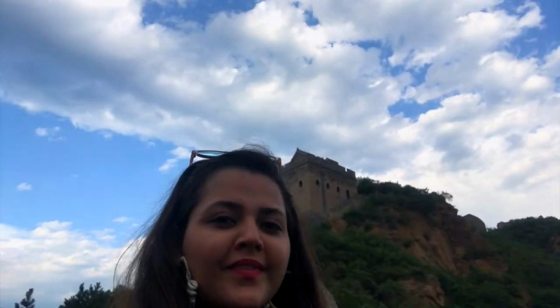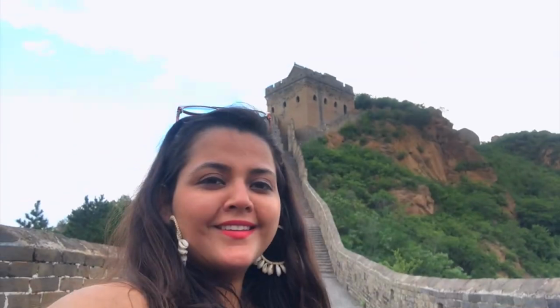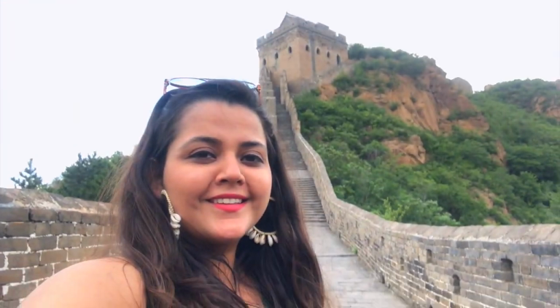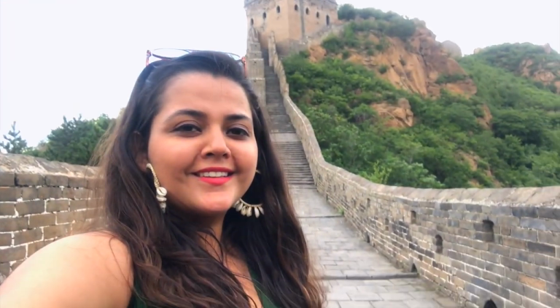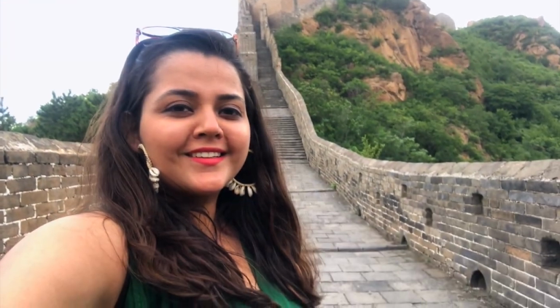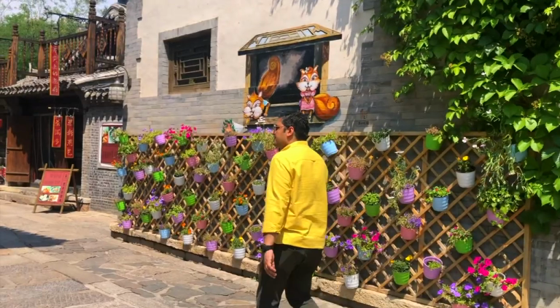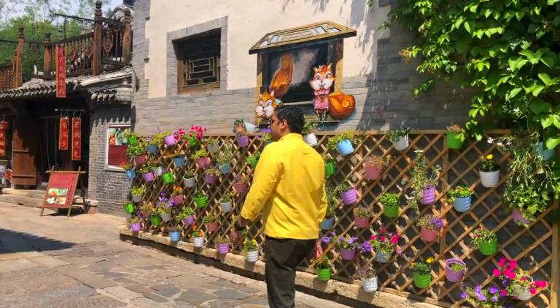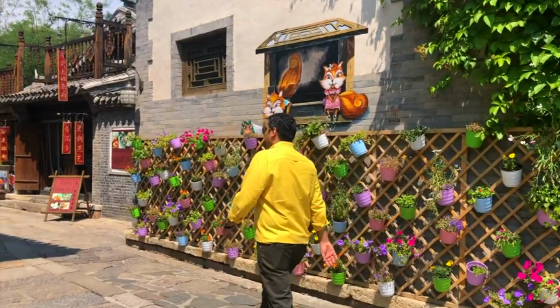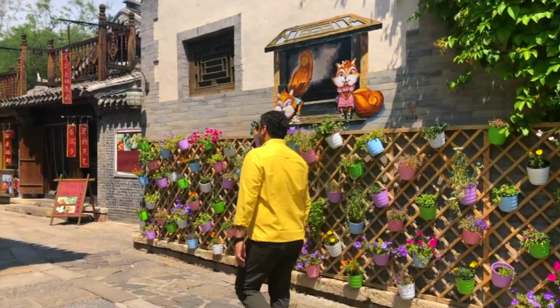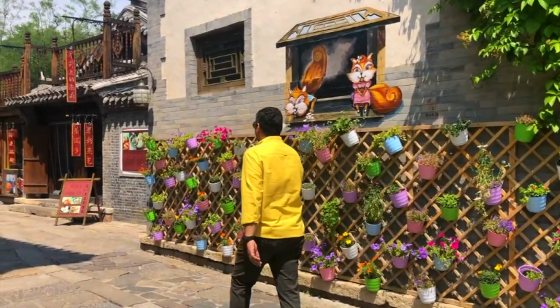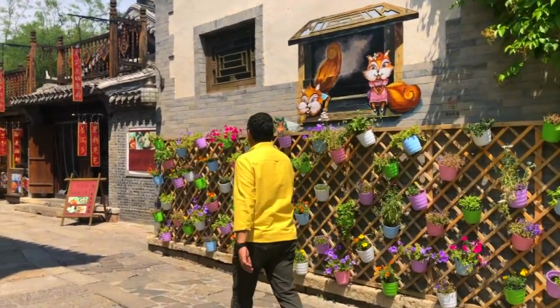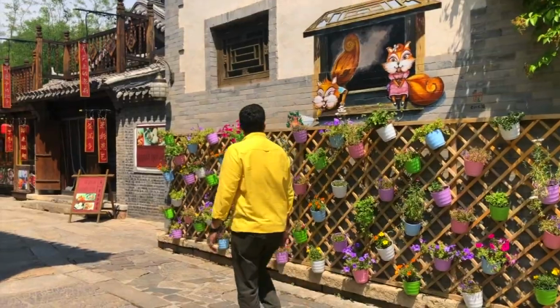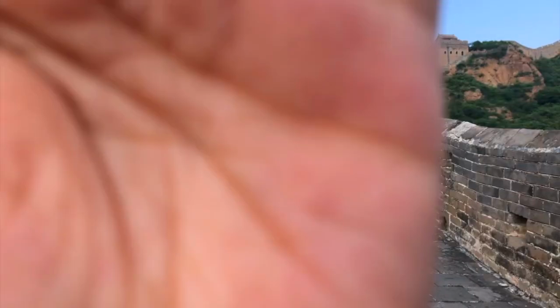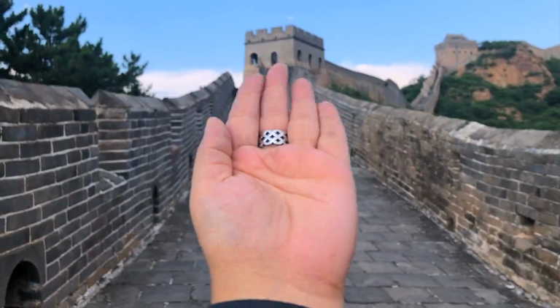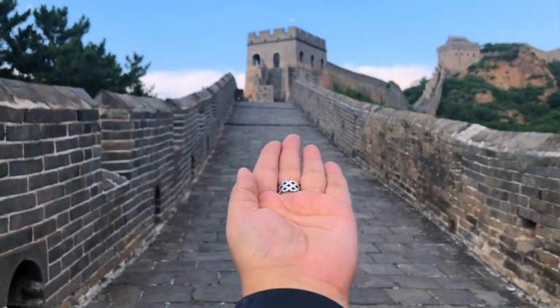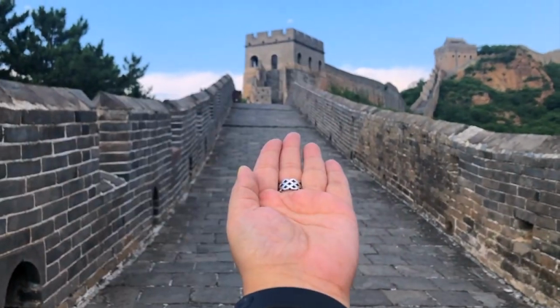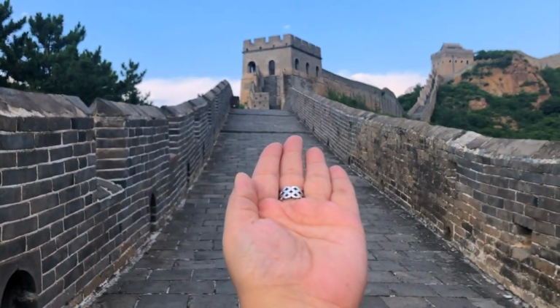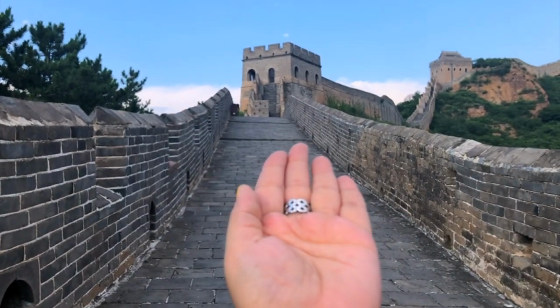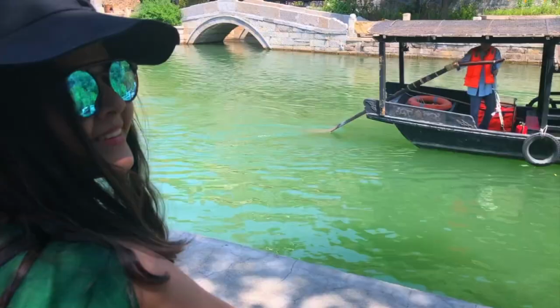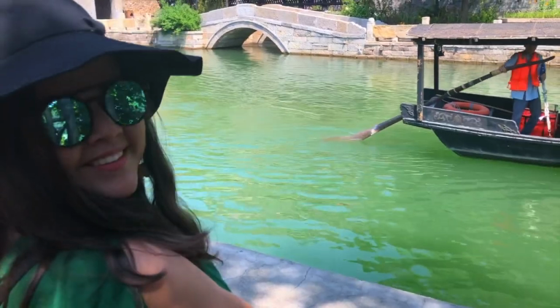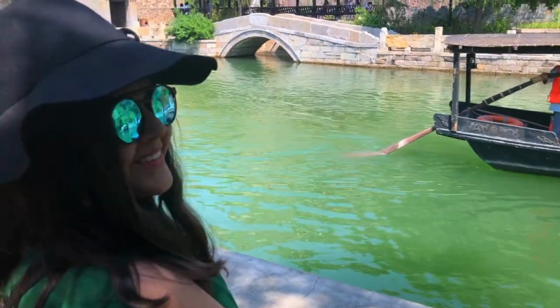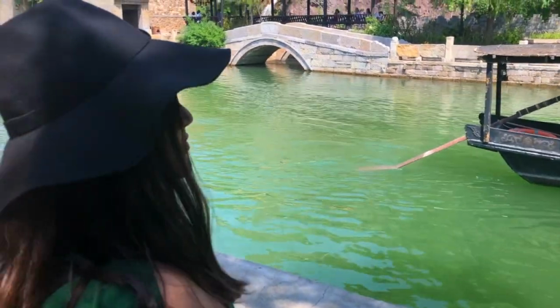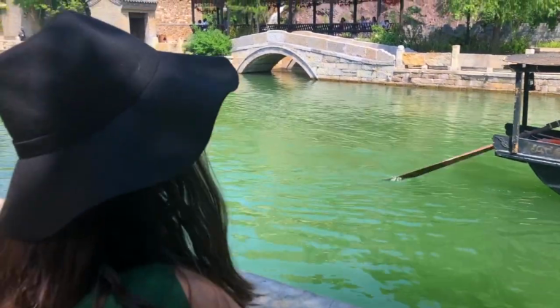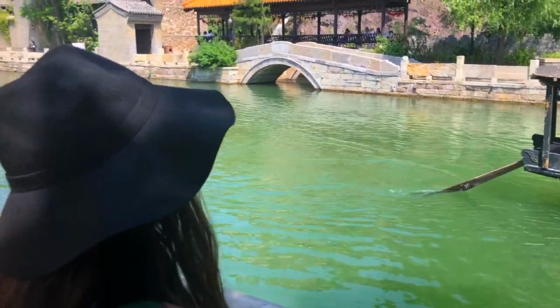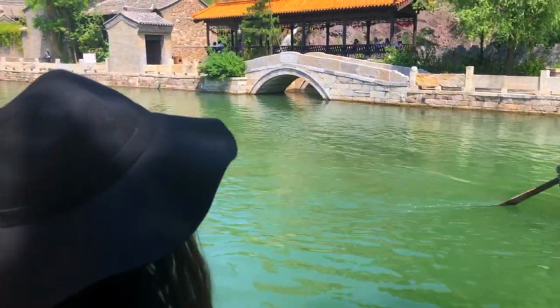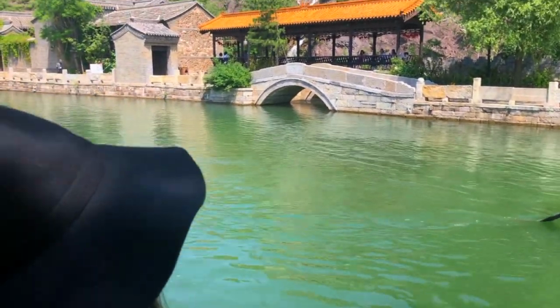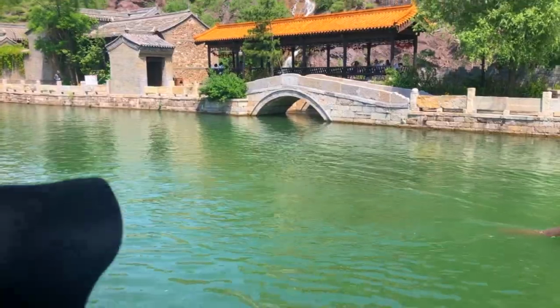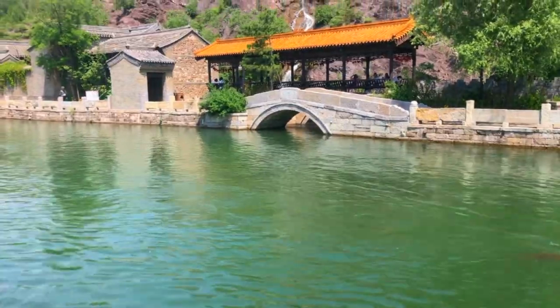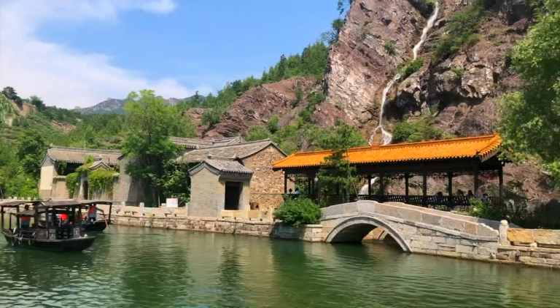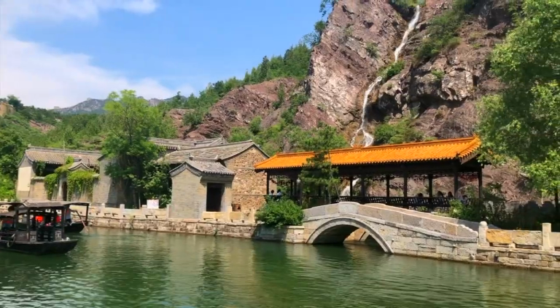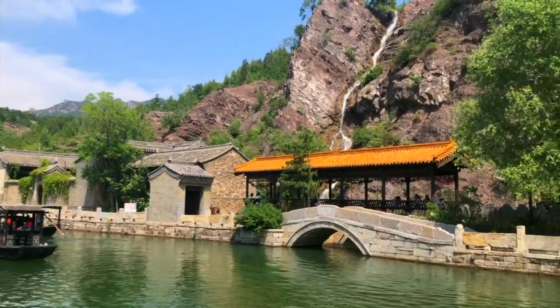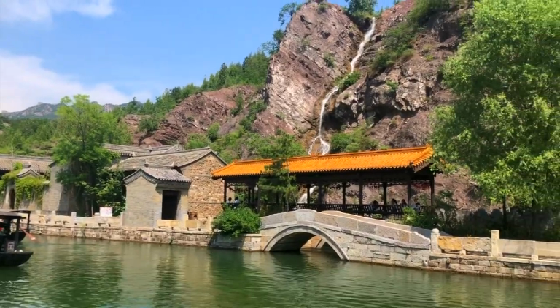Hey guys, this is my day 3 vlog of Beijing and on this day I went to the Great Wall of China and to another stellar place called the Gubei Water Town. Let's check it out.